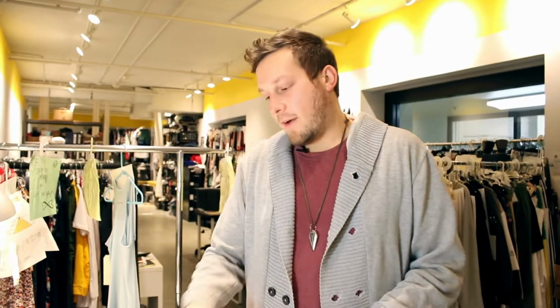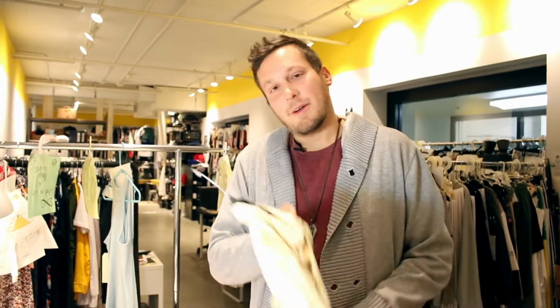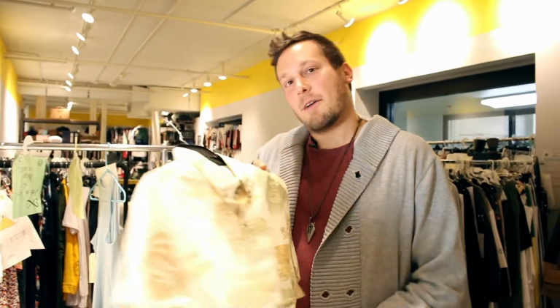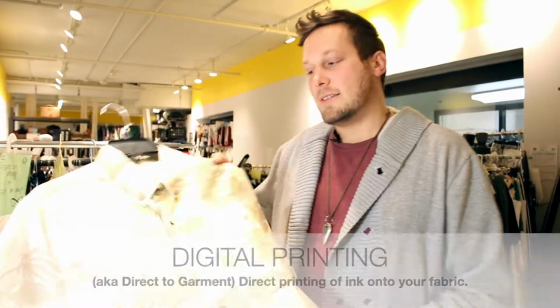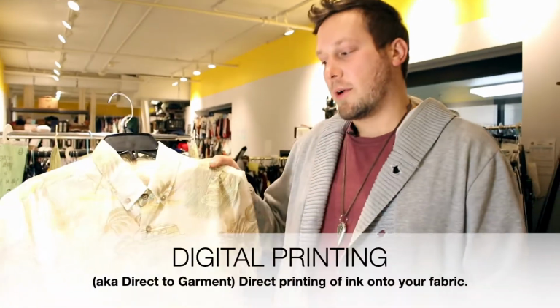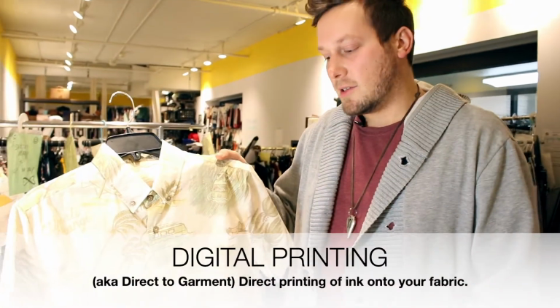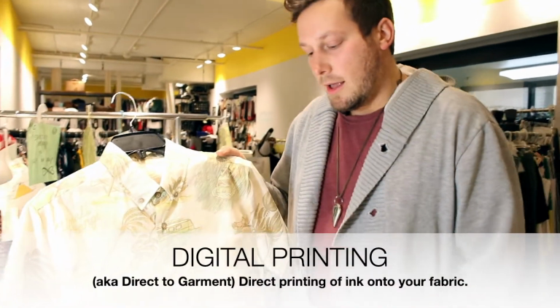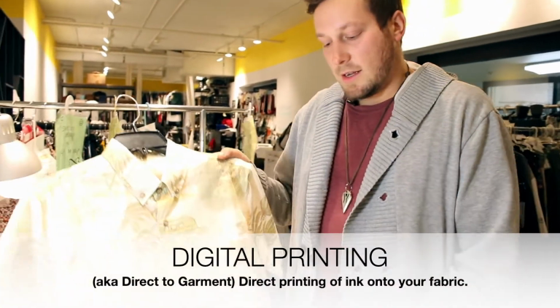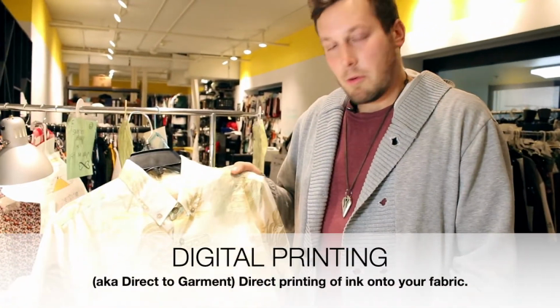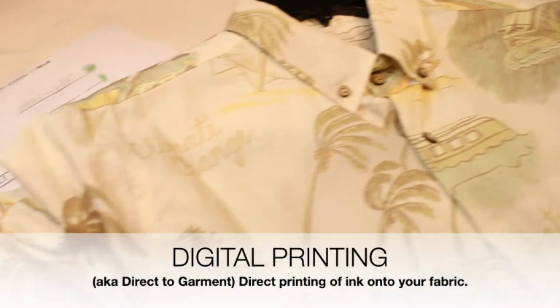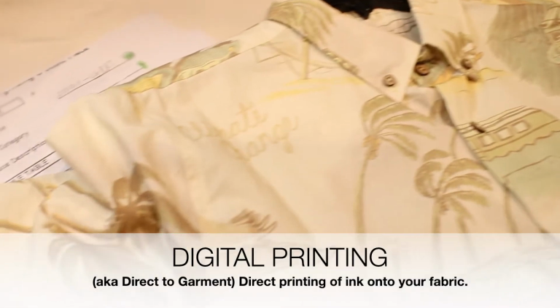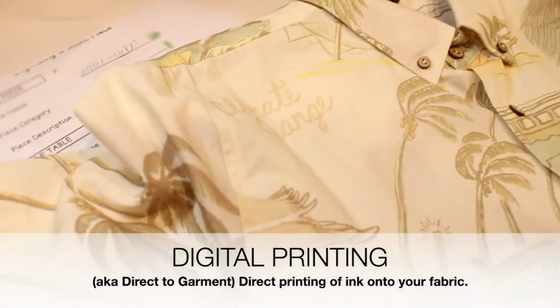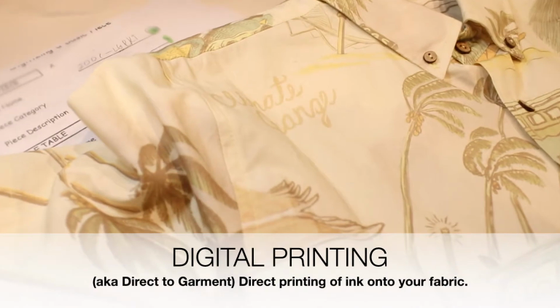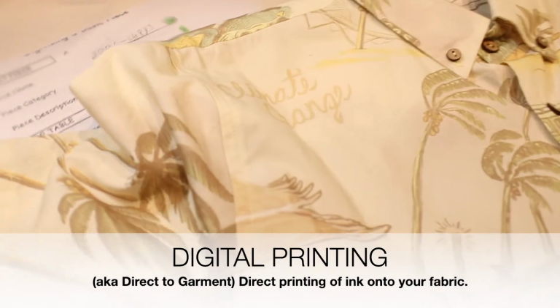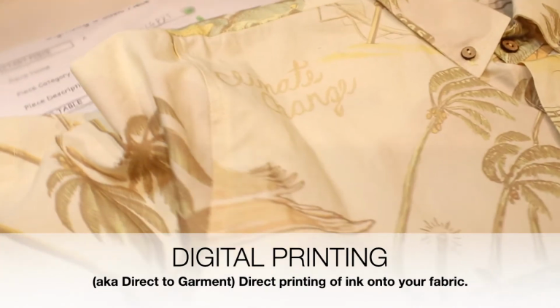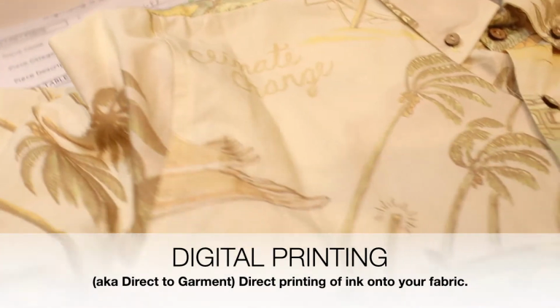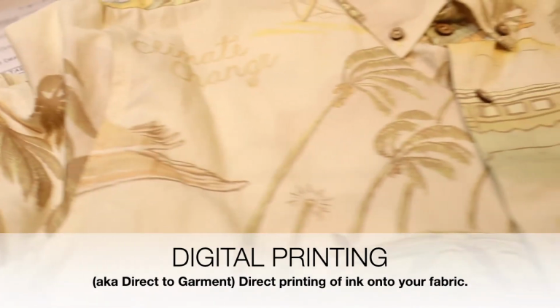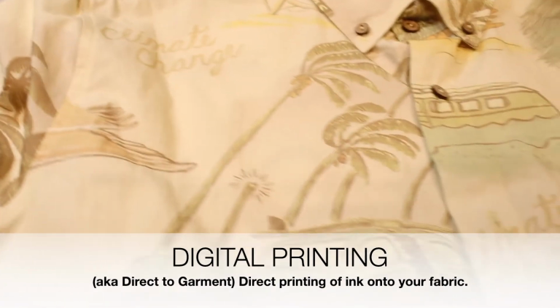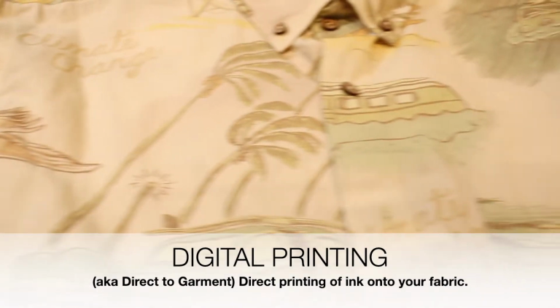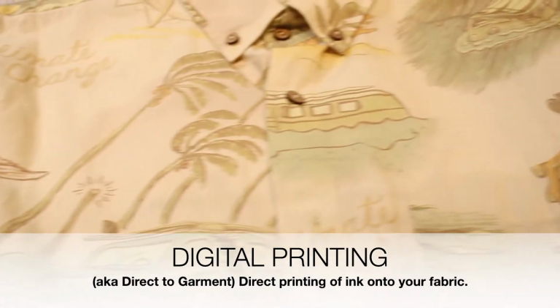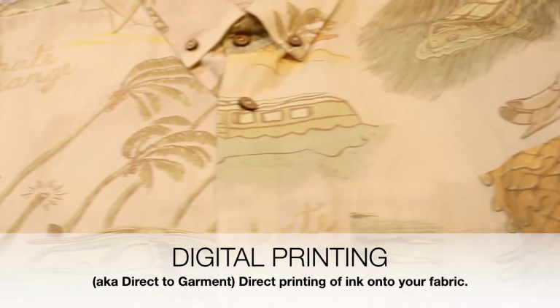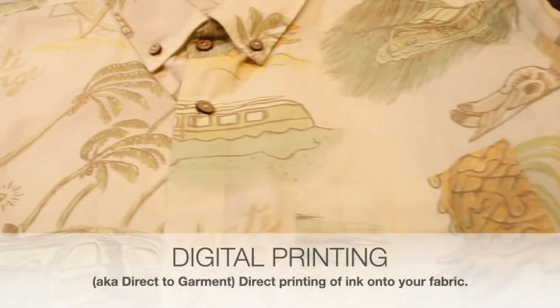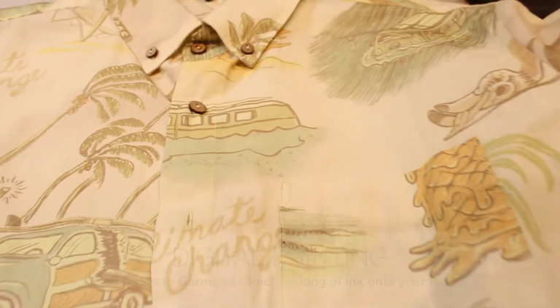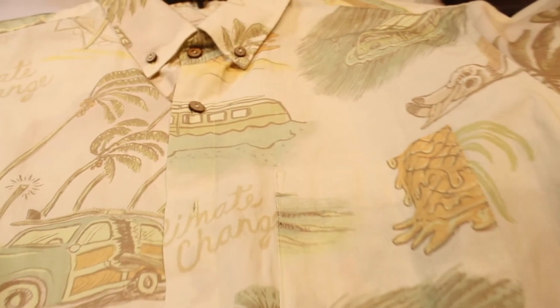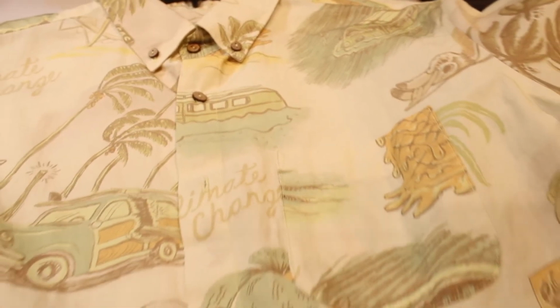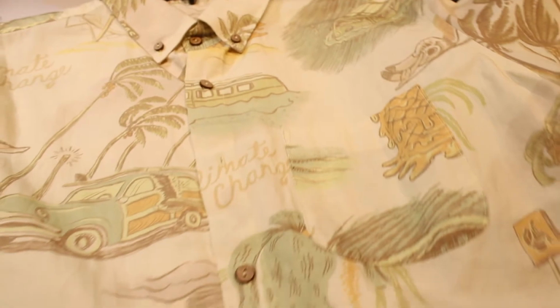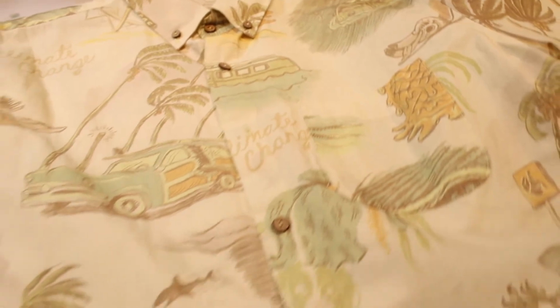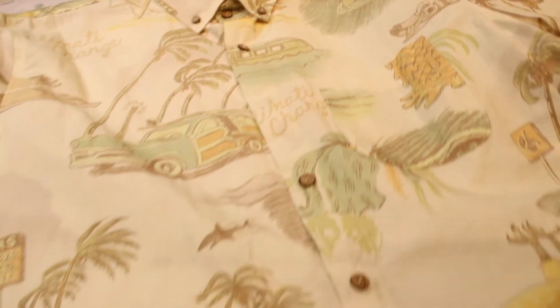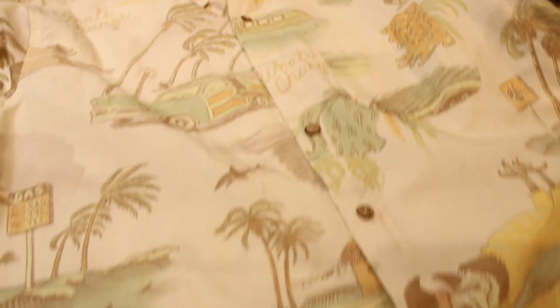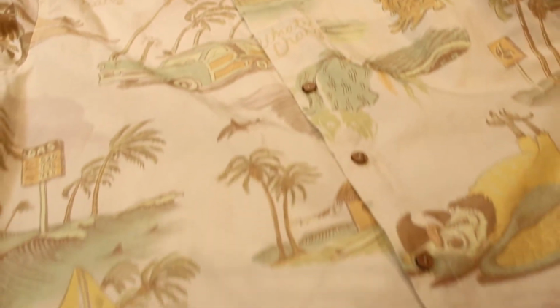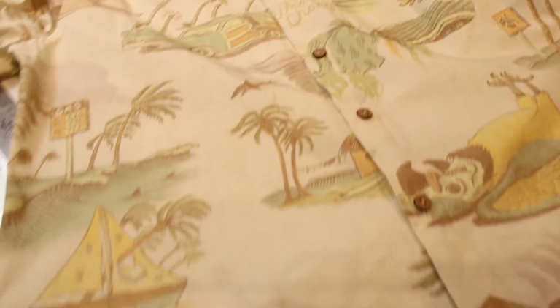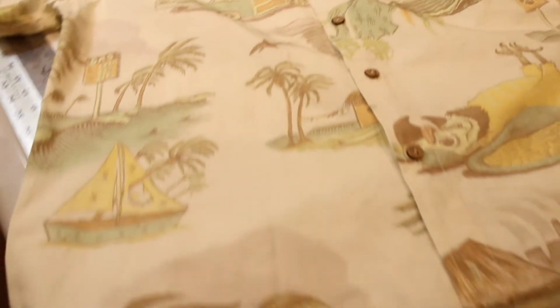Finally, I wanted to talk about digital printing. This is an example we did for a client on organic cotton. Digital printing is a great technique for natural fibers — so like your cottons, your hems, your lyocells.